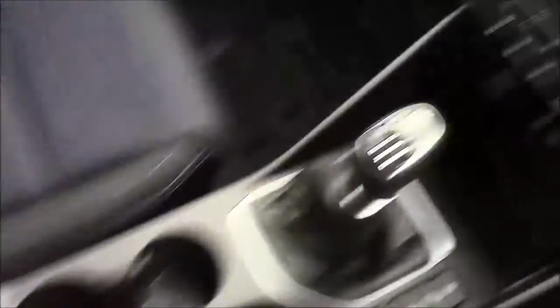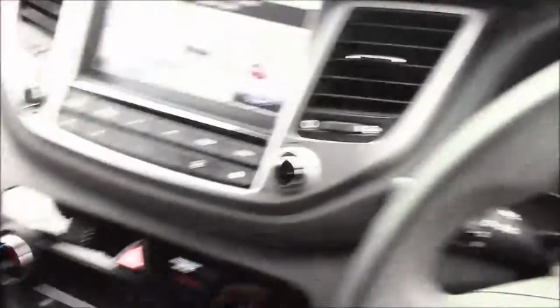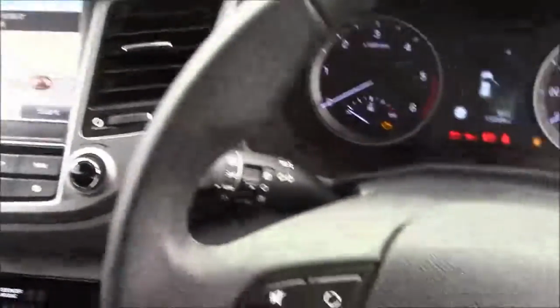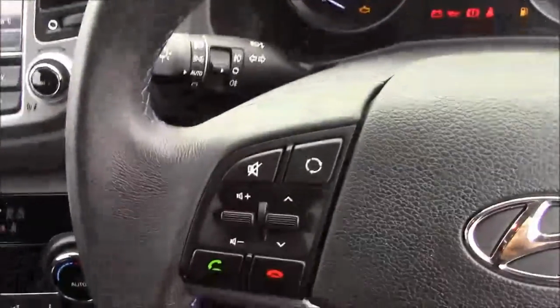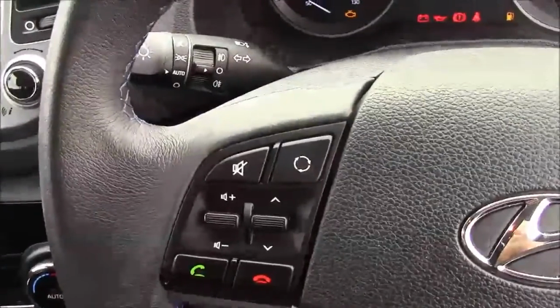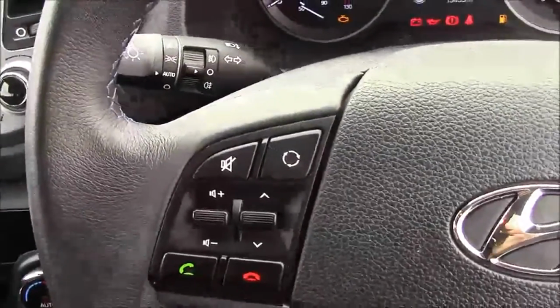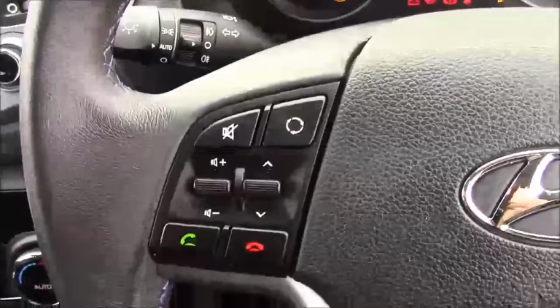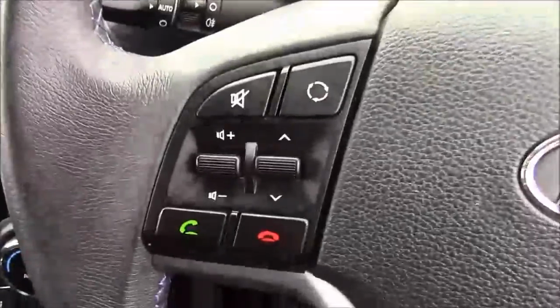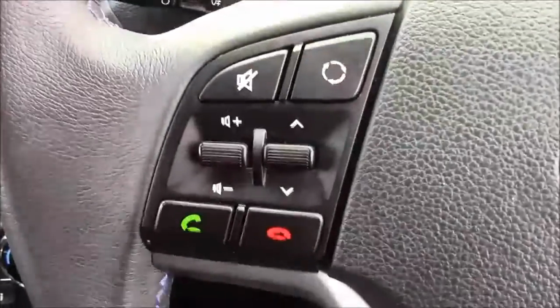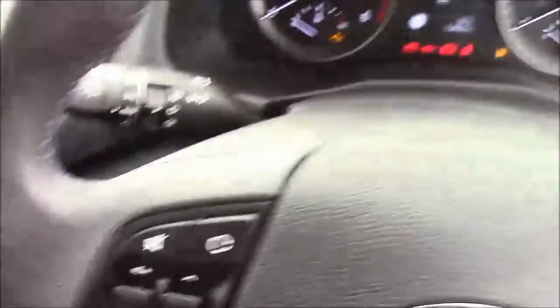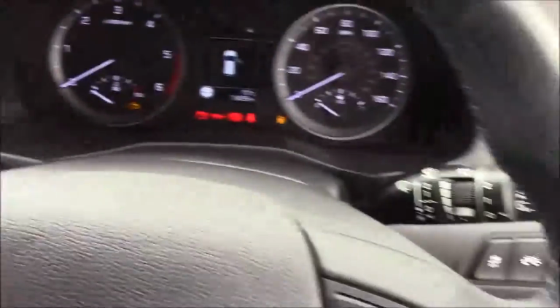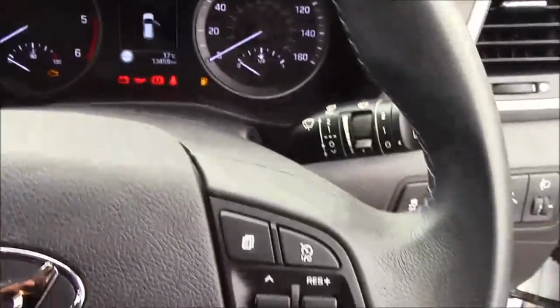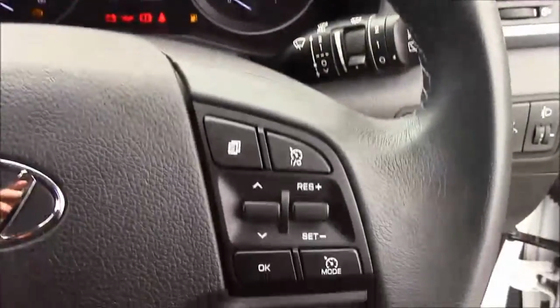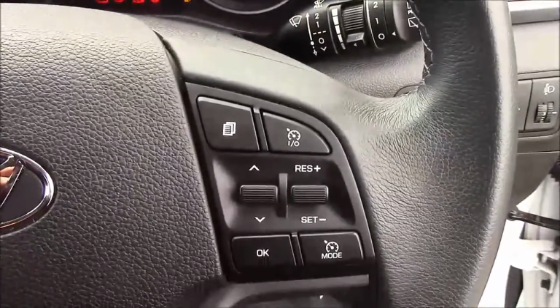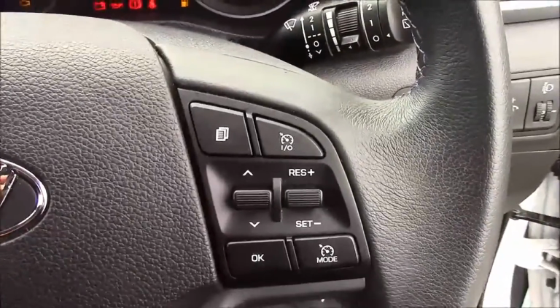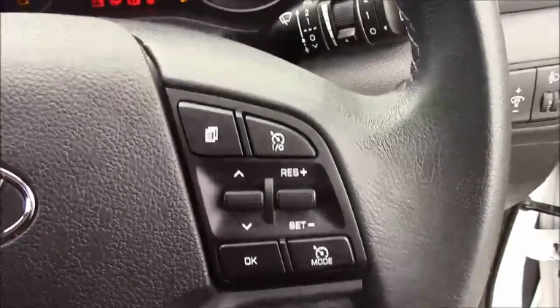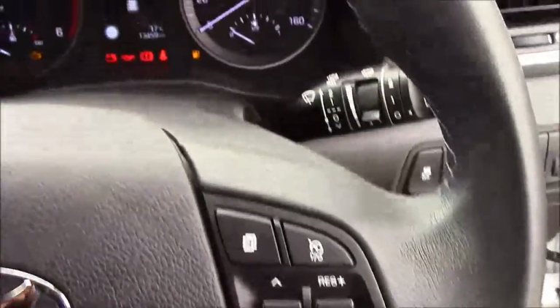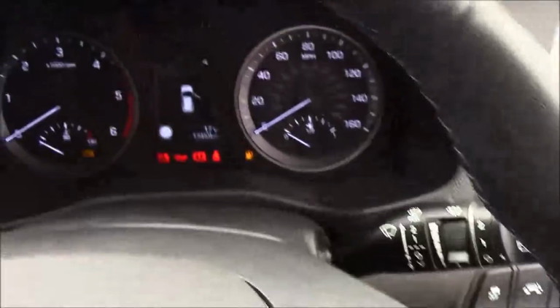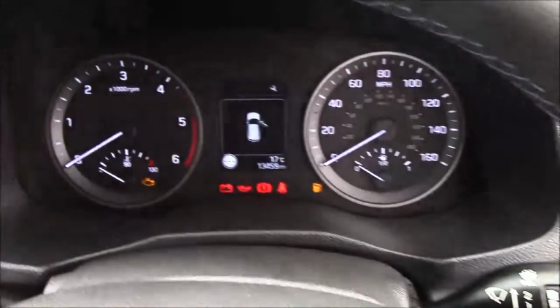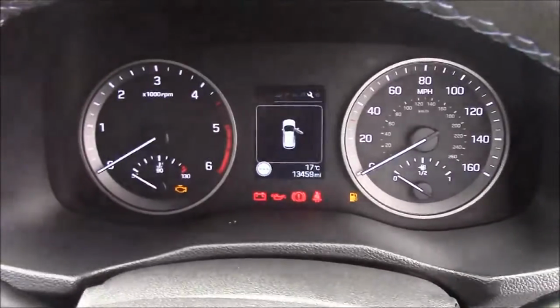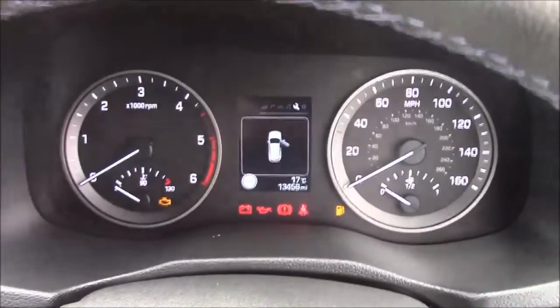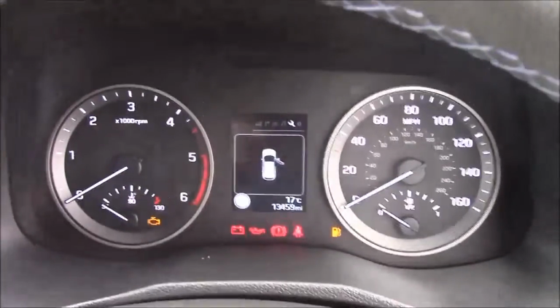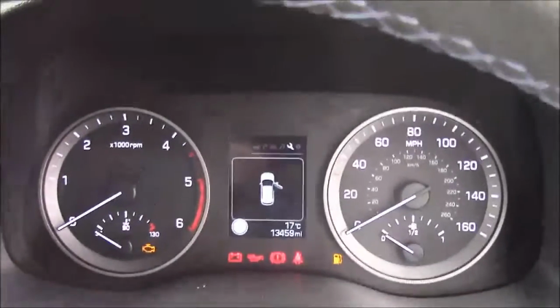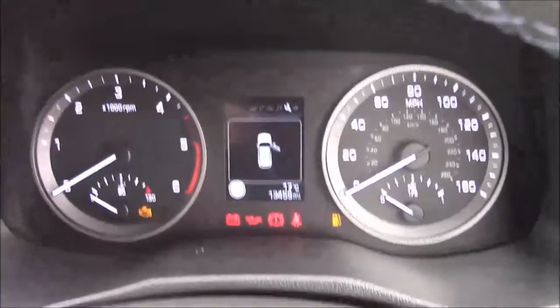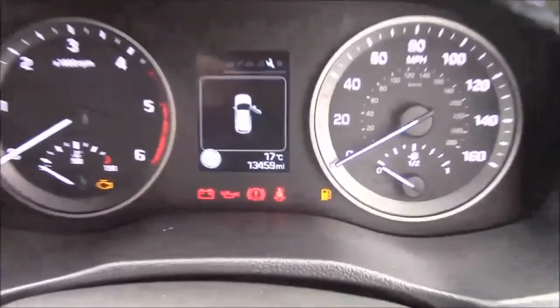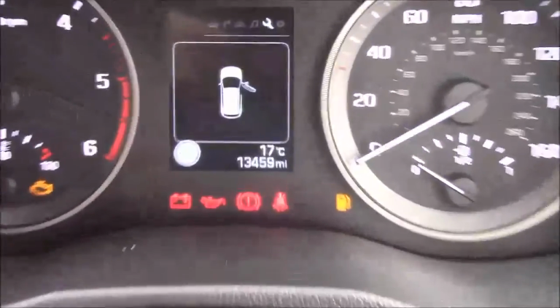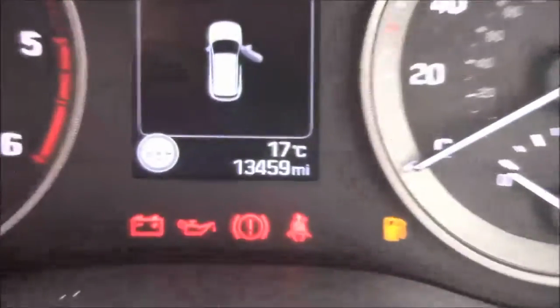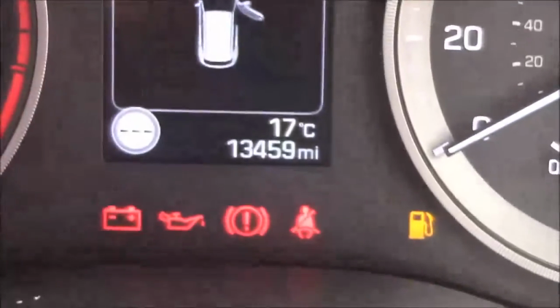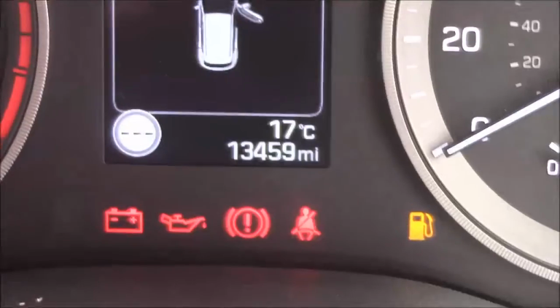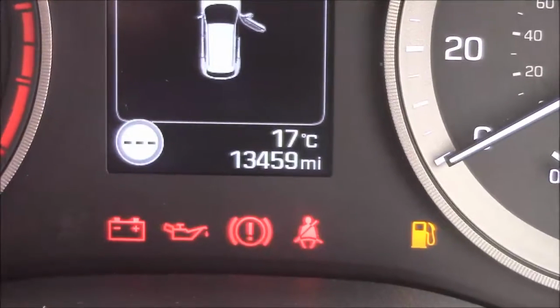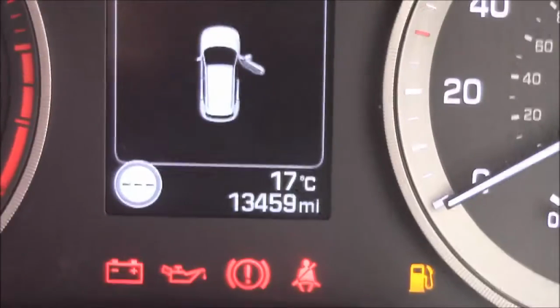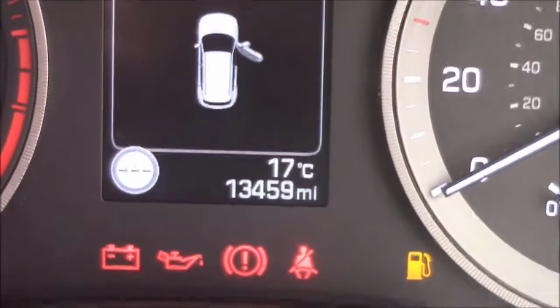Now onto the steering wheel. On the left-hand side, you'll see your mounted audio controls along with your Bluetooth connectivity. On the right-hand side, you'll find everything to do with your cruise control. Moving onto the dash, you'll see your revs on the left and your miles per hour on the right. And if I zoom into the digital display, you'll see this car is currently showing 13,459 miles.